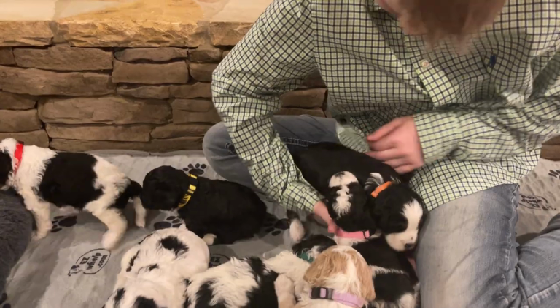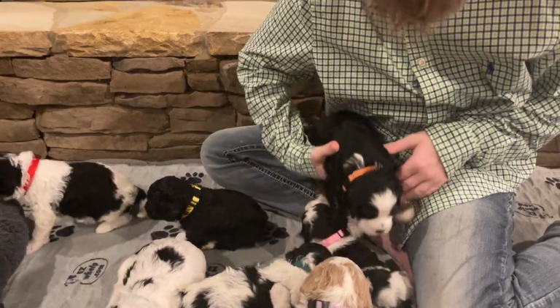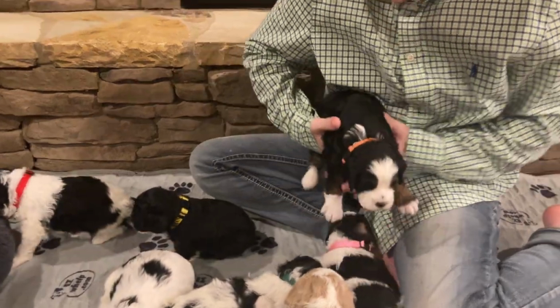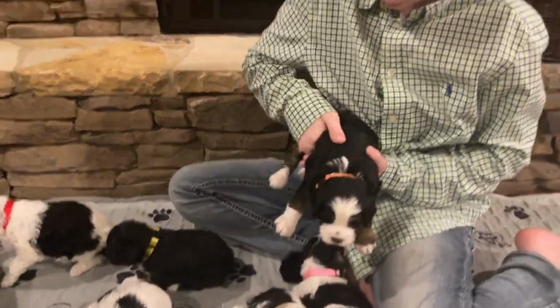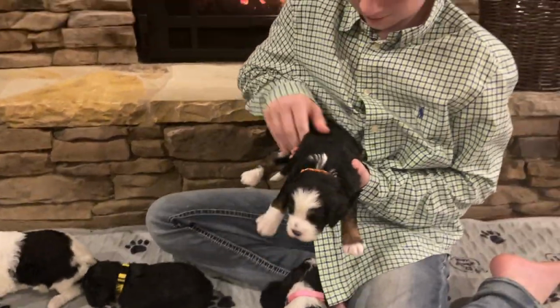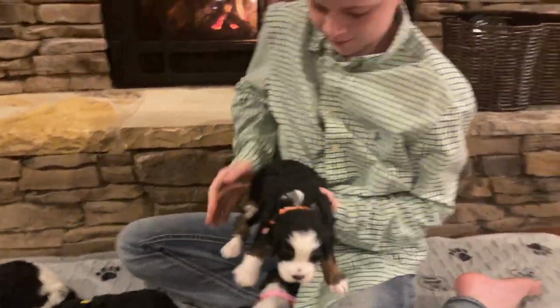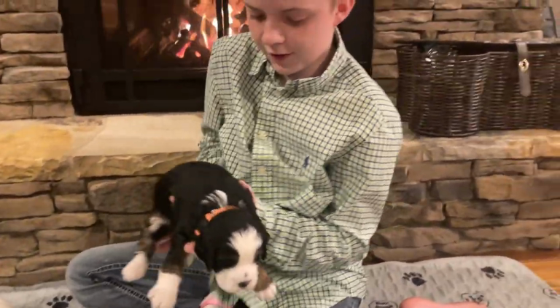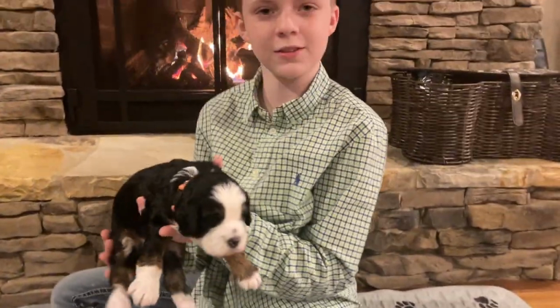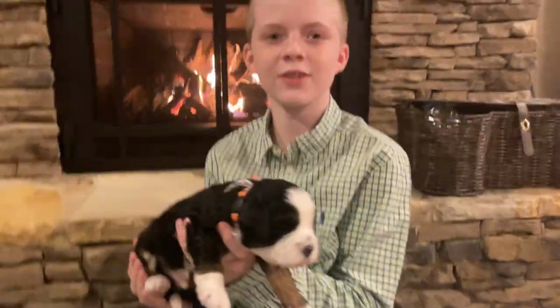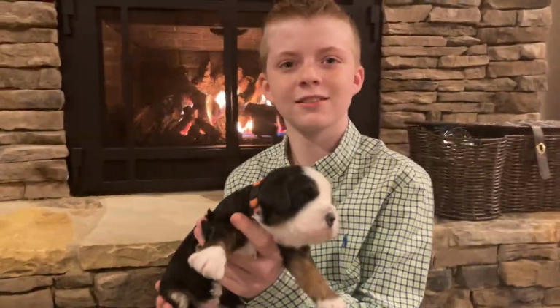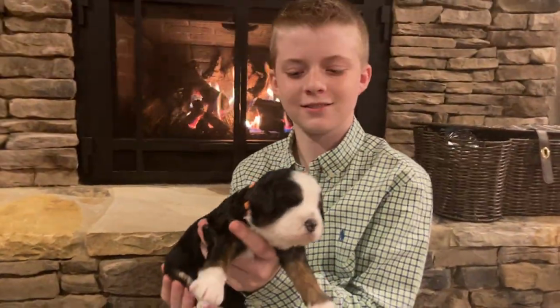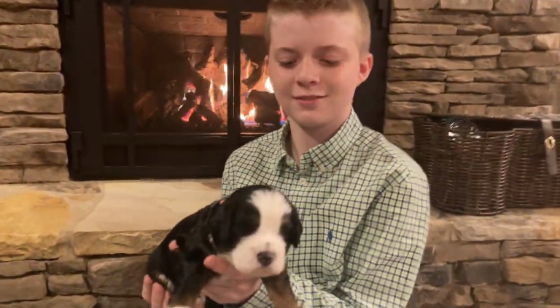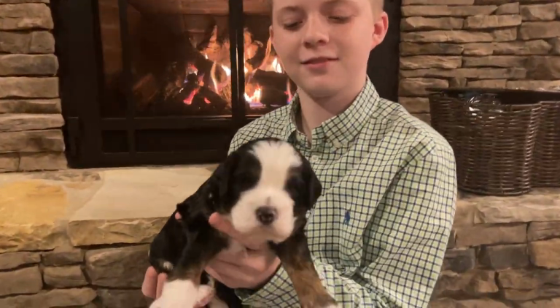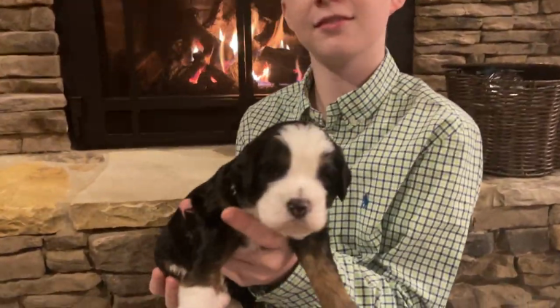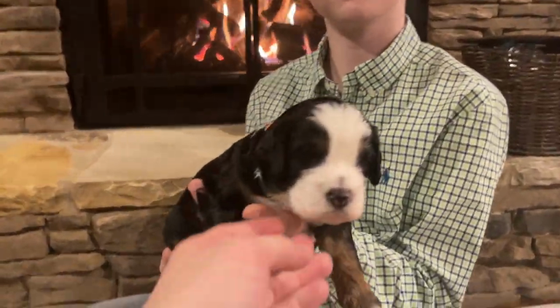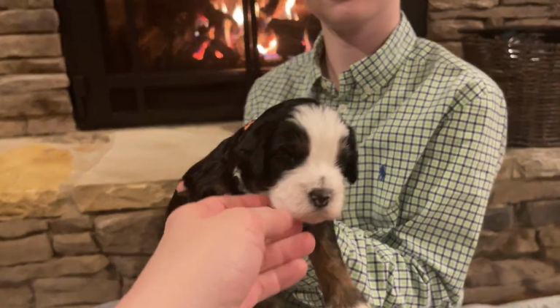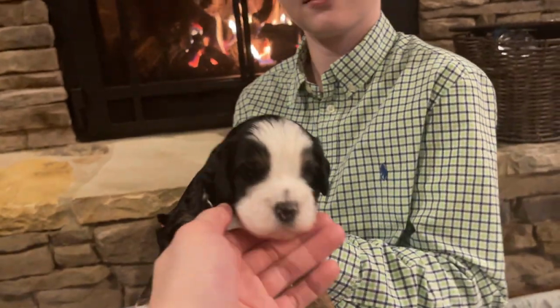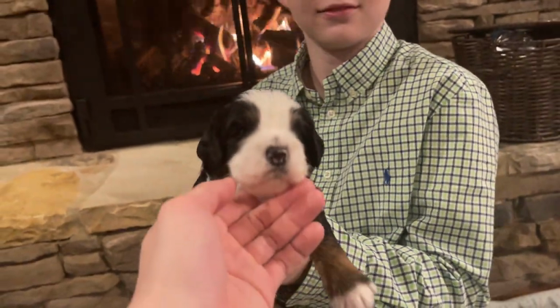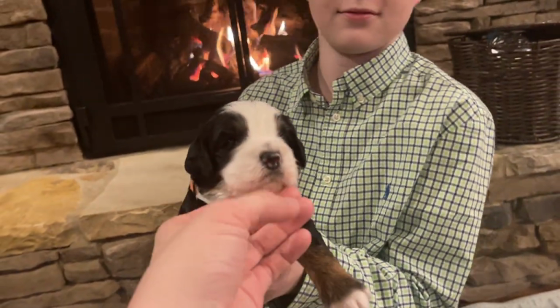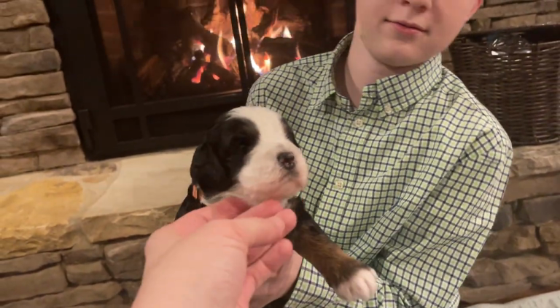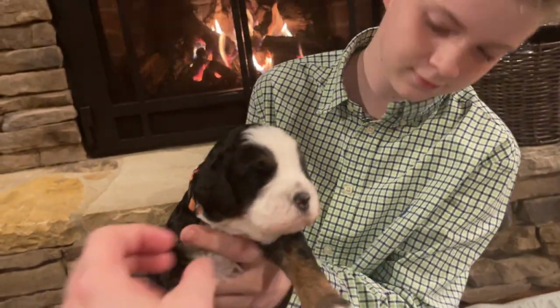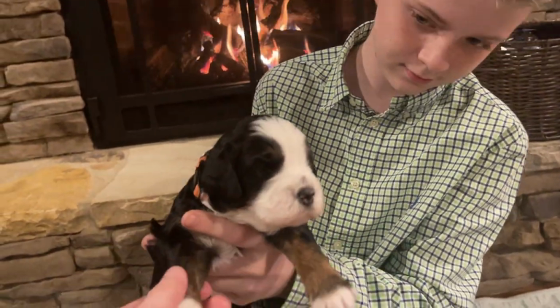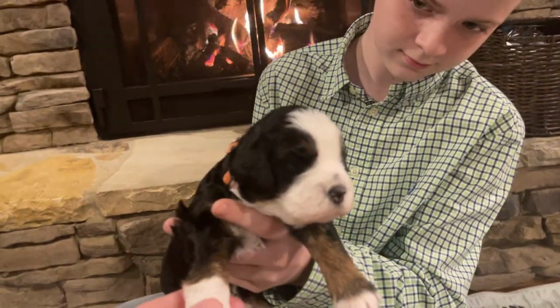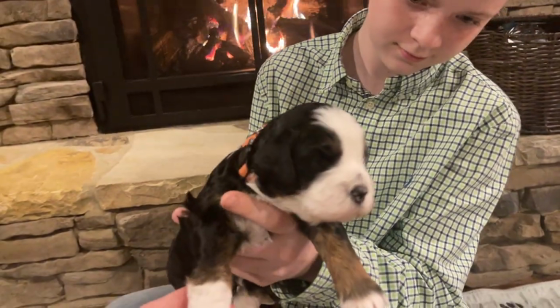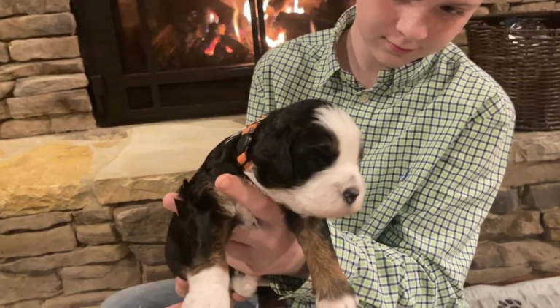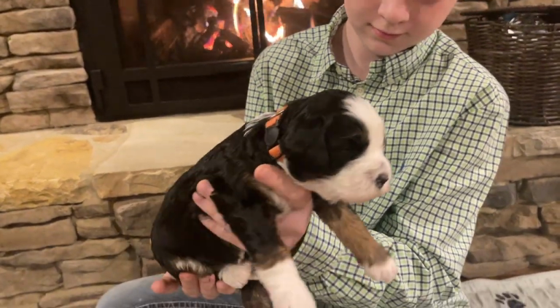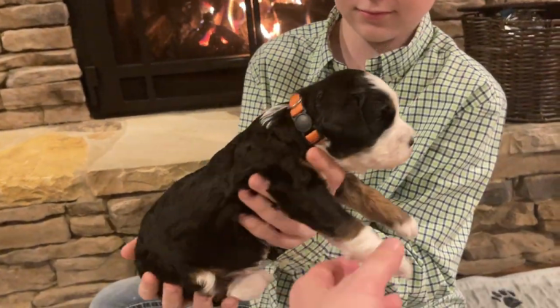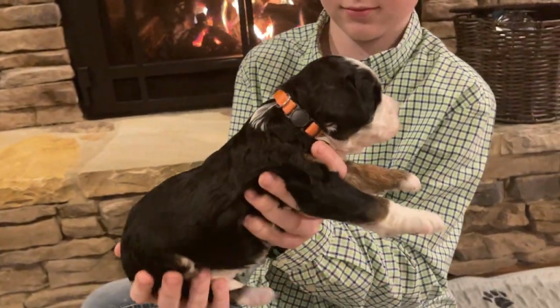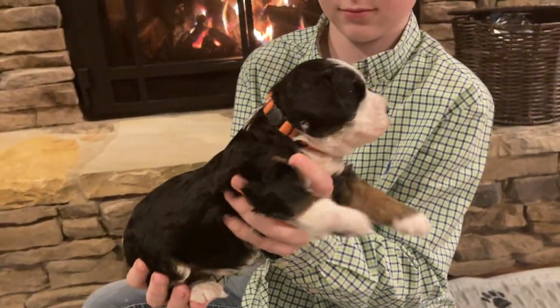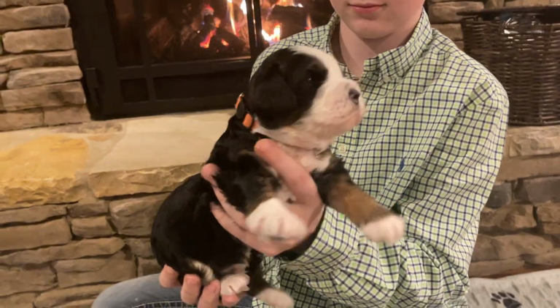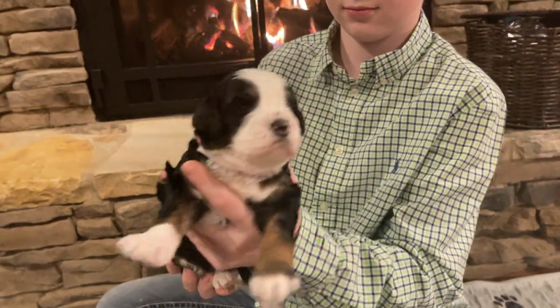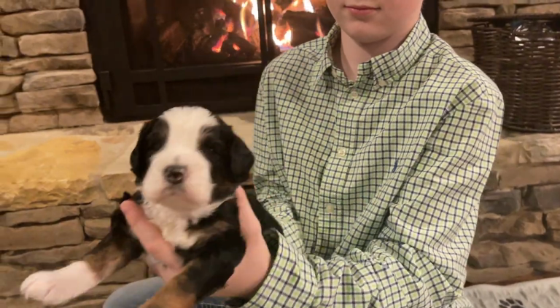Orange boy is a chunk — oh, this one's a little heavy. Yeah, he's big. He's got that big square face. He likes to talk and make noises. All that brown — he's beautiful.